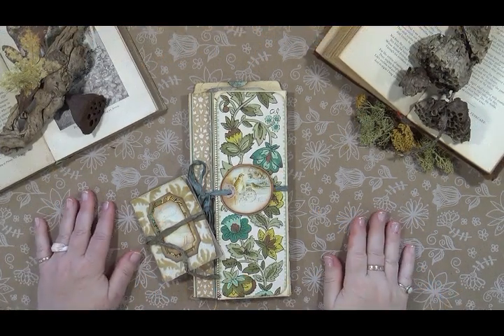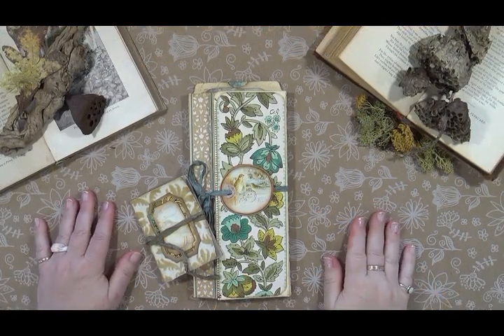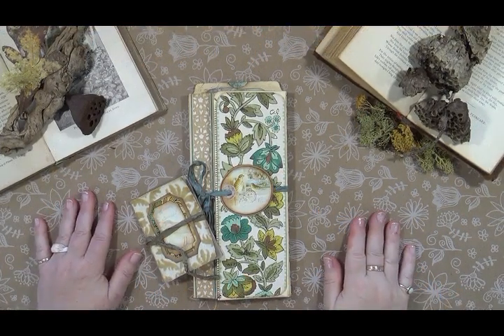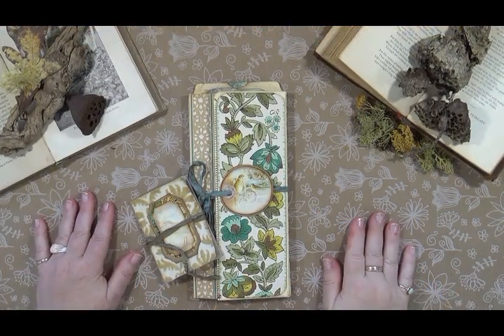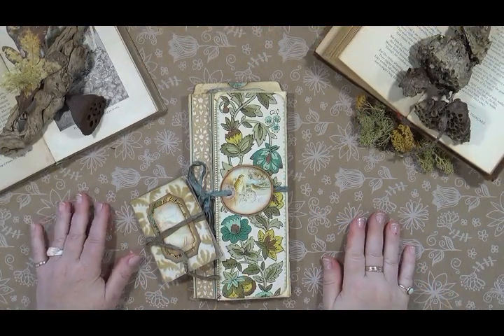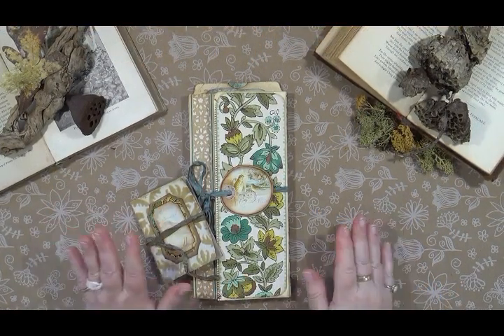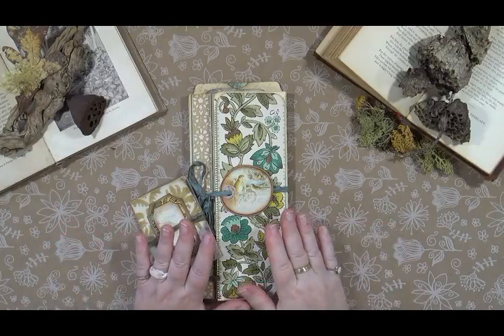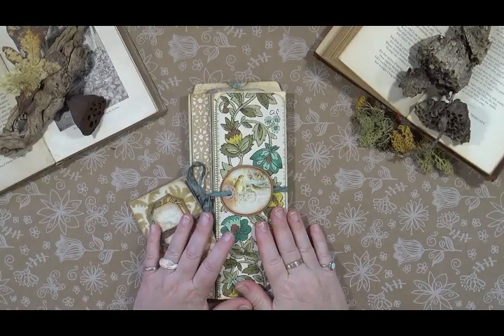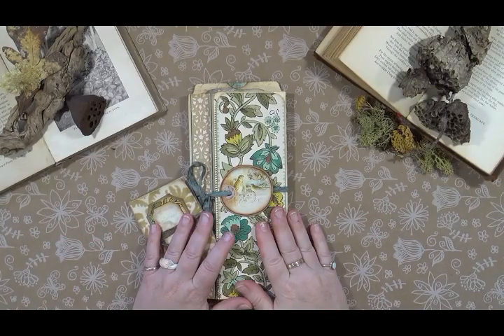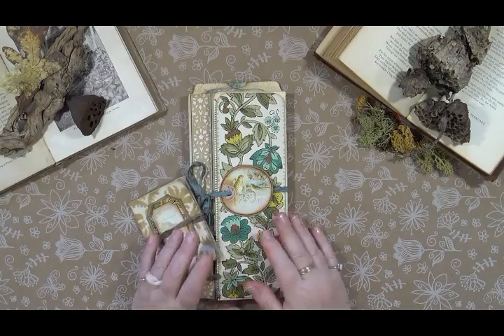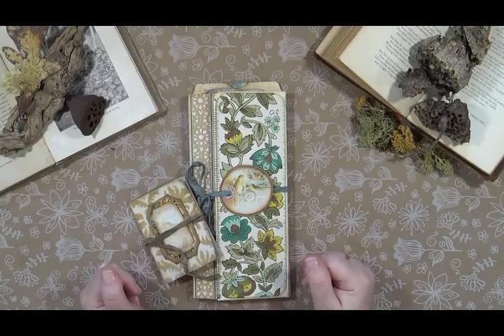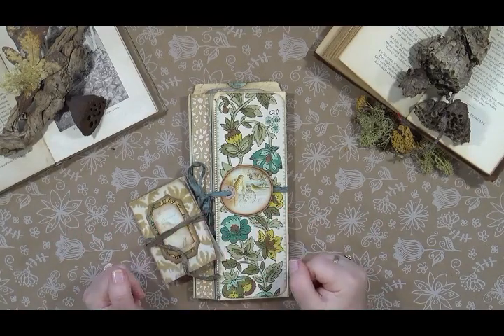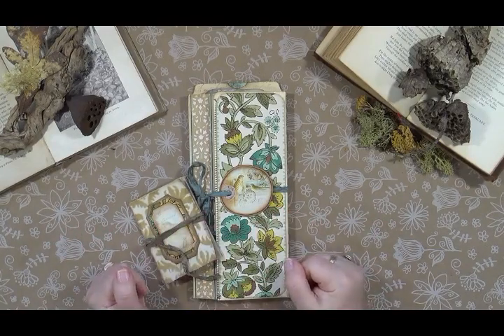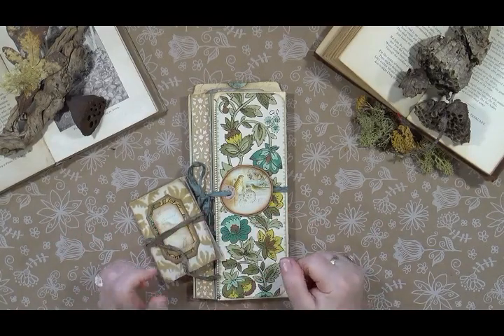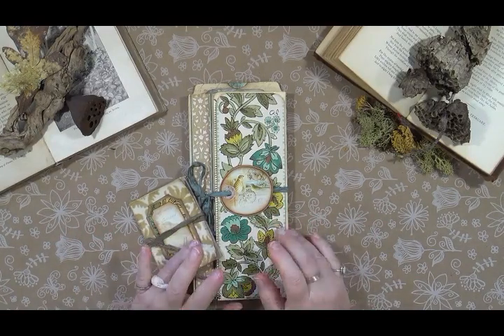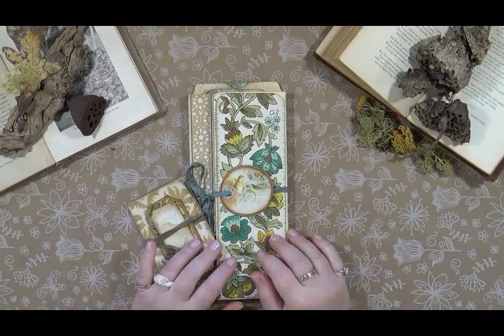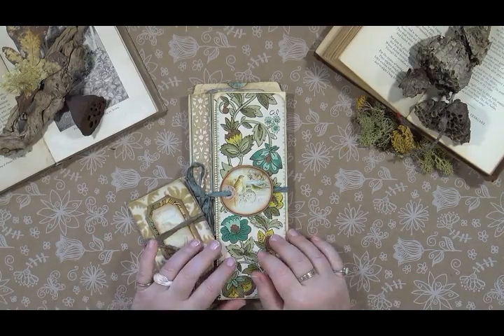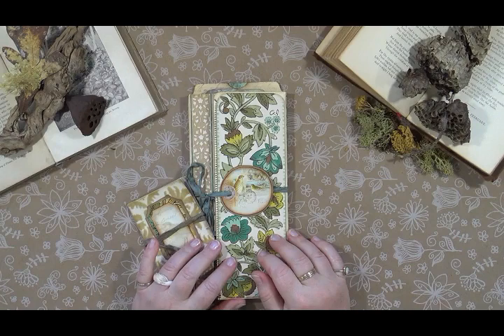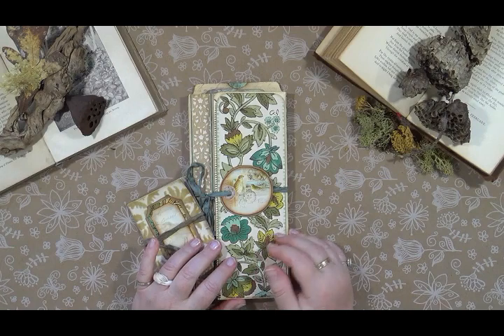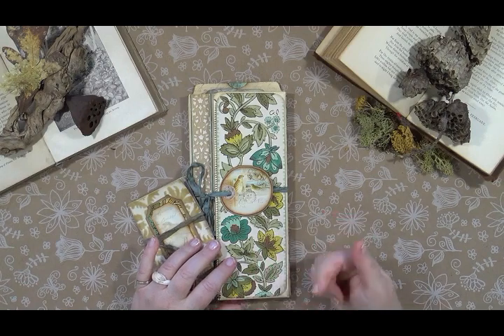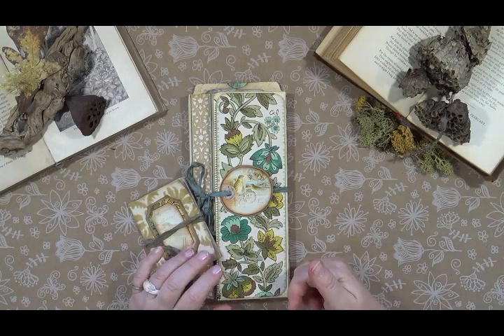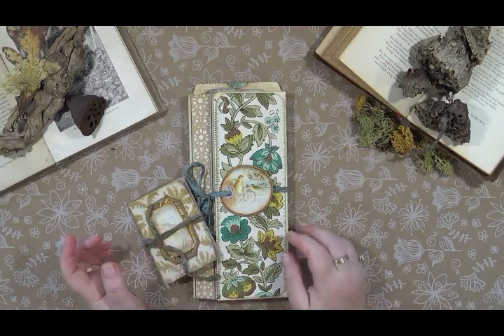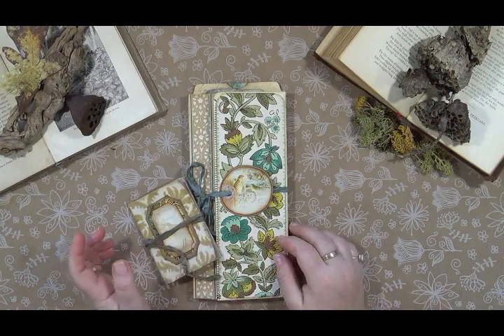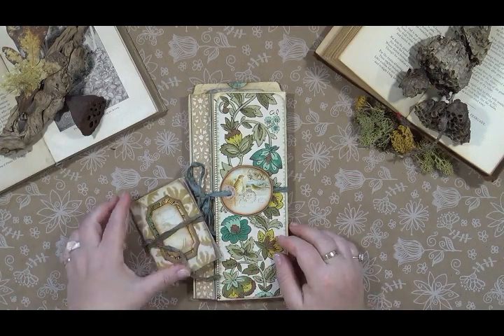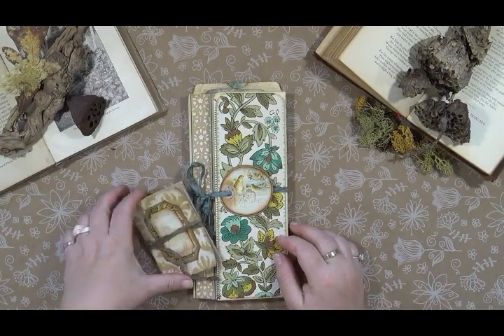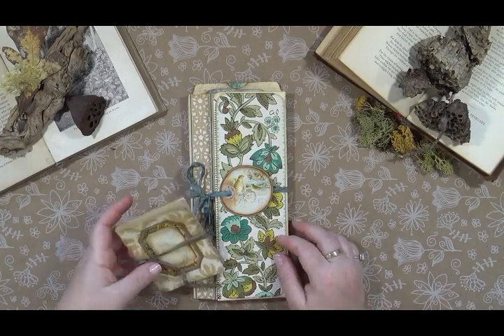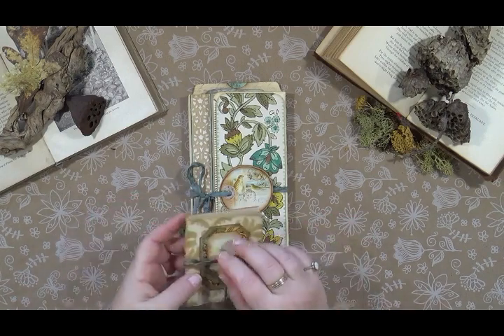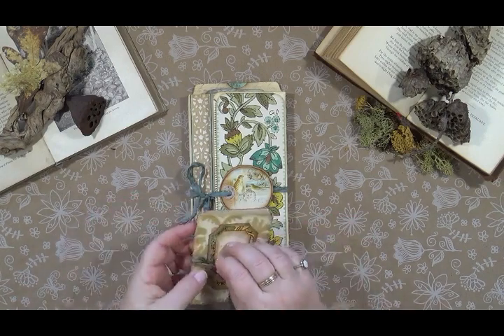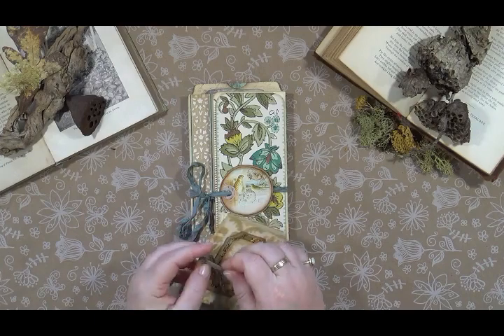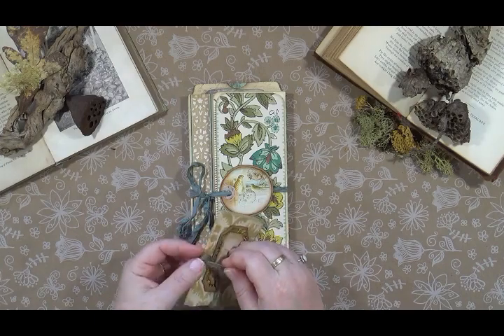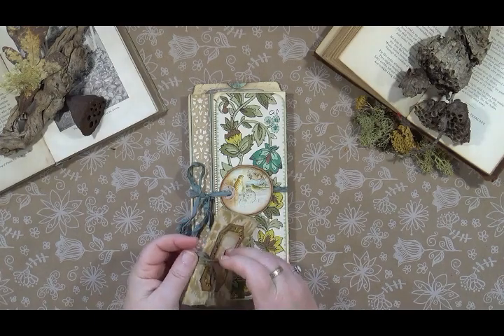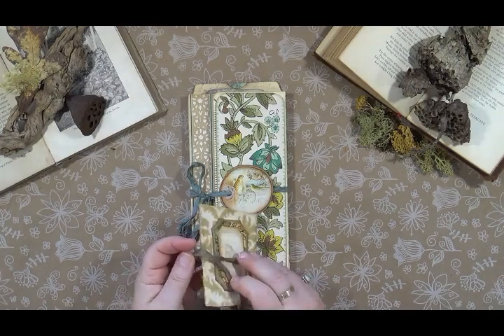Welcome to my studio. I have a flip-through of a folio to share with you, and I will be listing this folio in my studio. I will leave the link below.